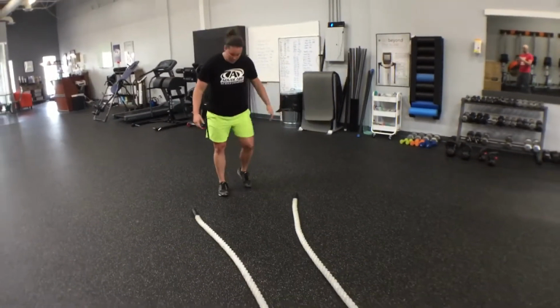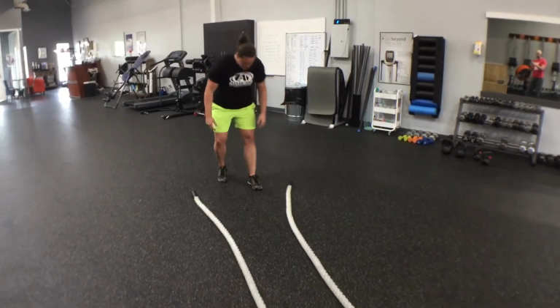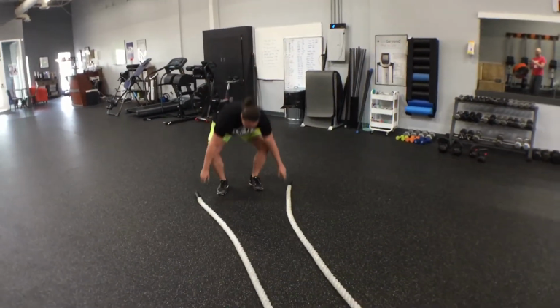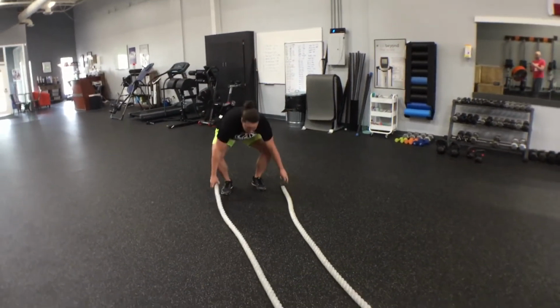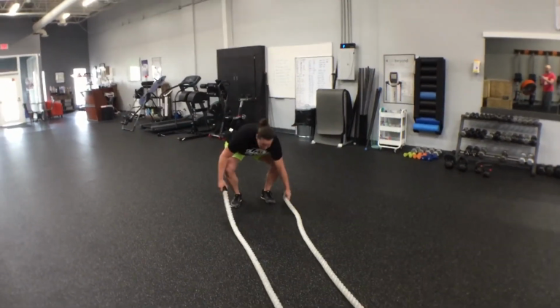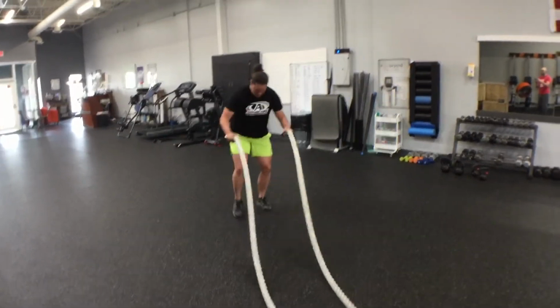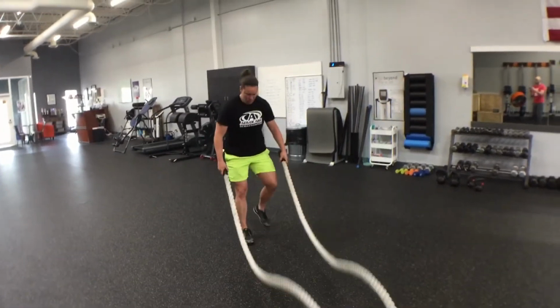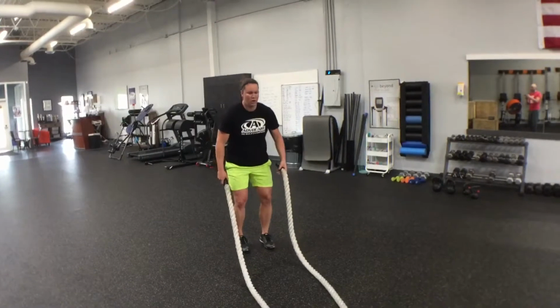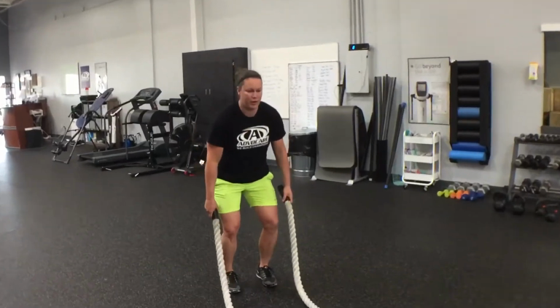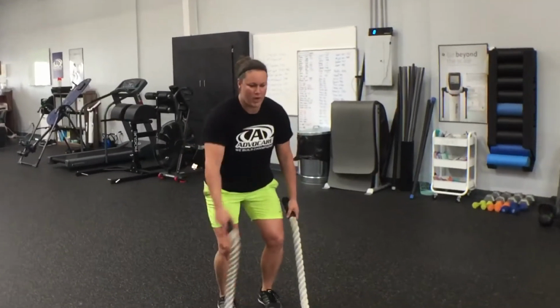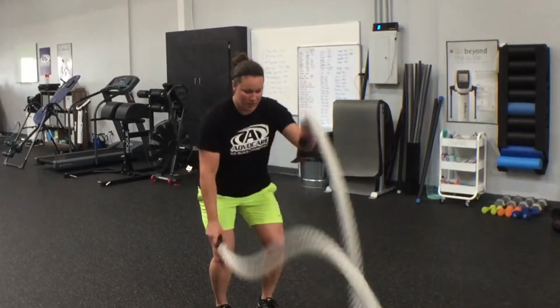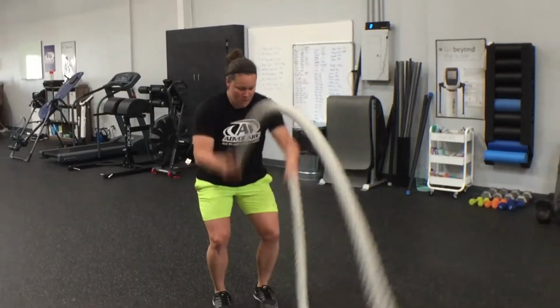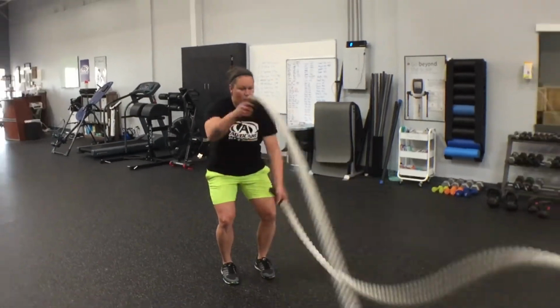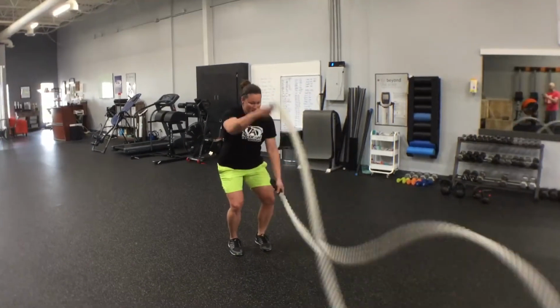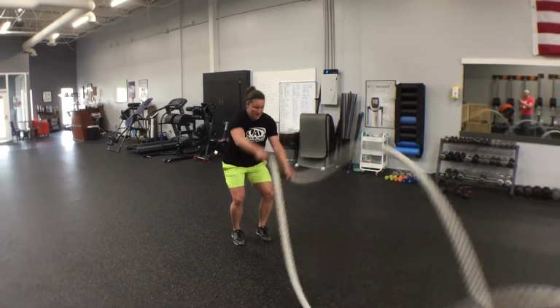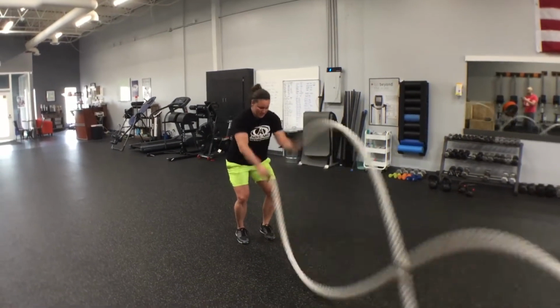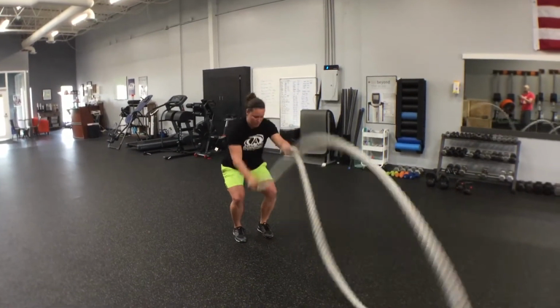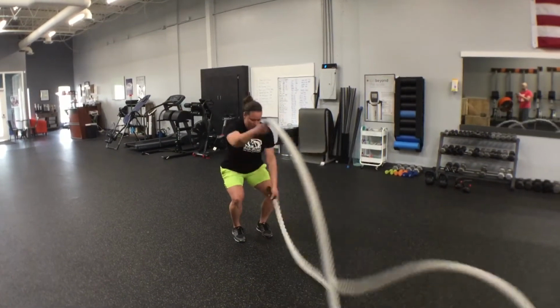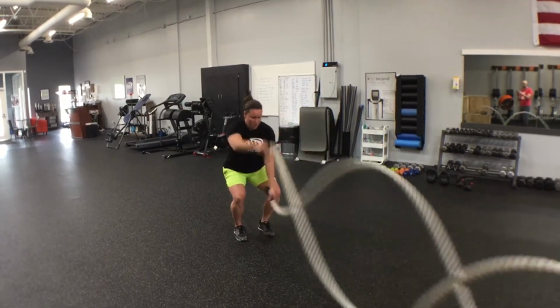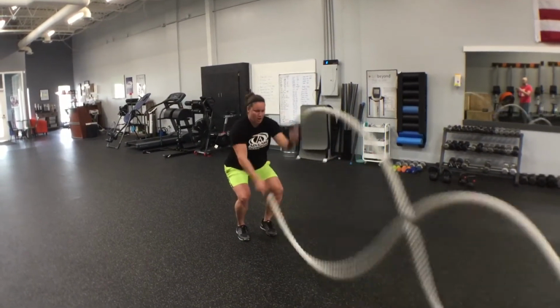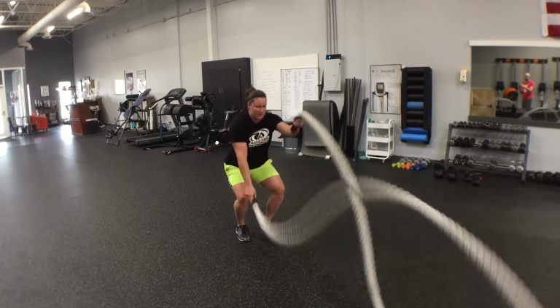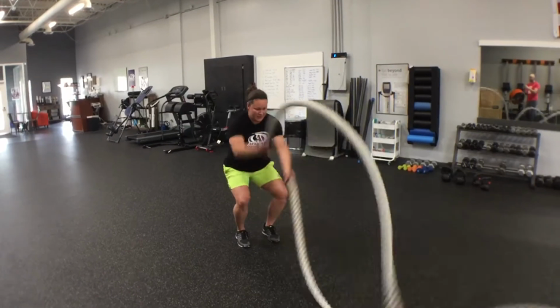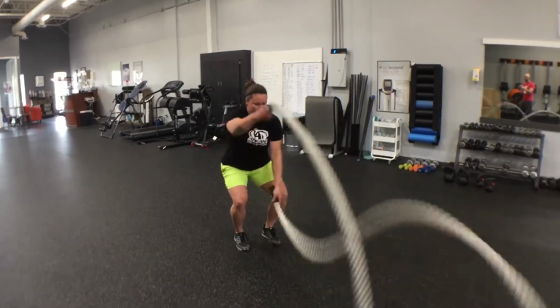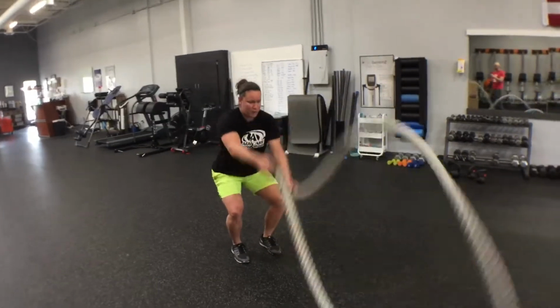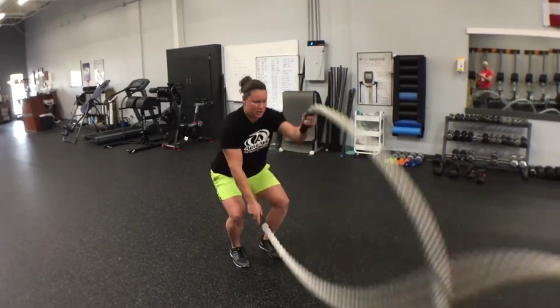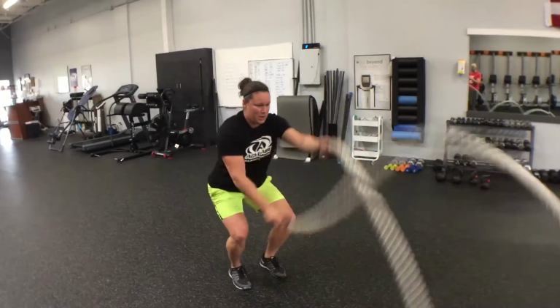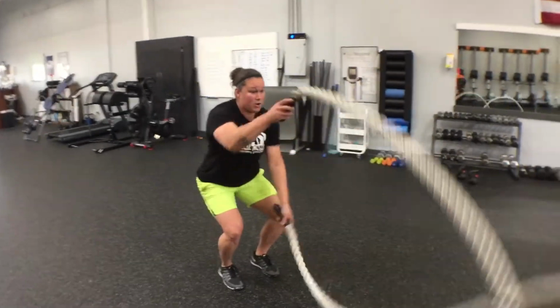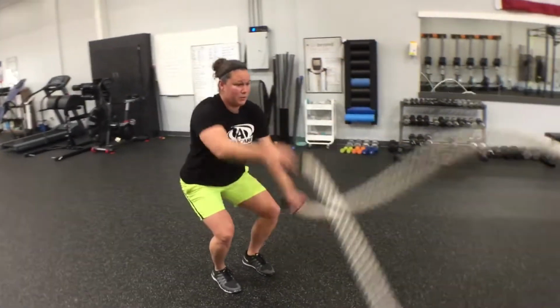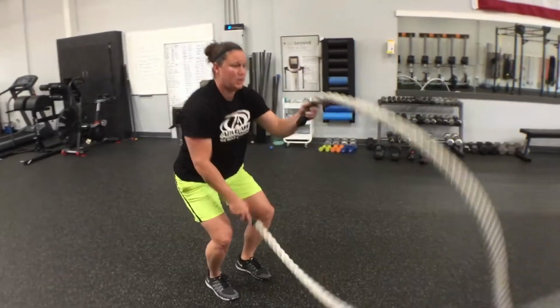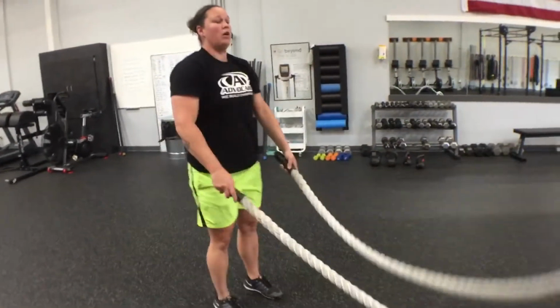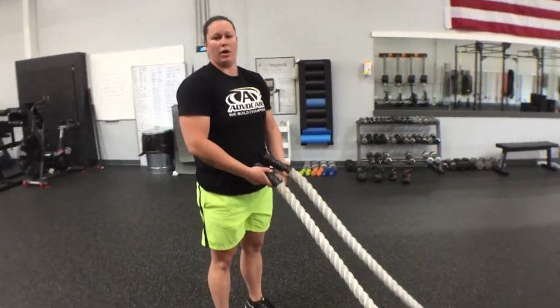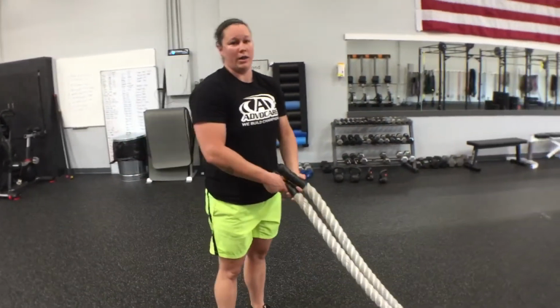First of all, starting out with our double waves. The more that we bend our knees and get down into a squat position, the harder it's going to be on our quads.